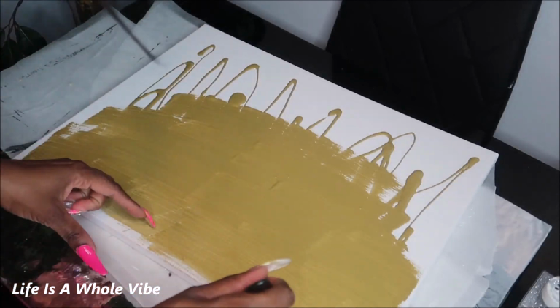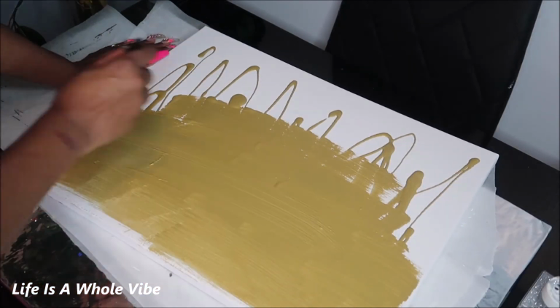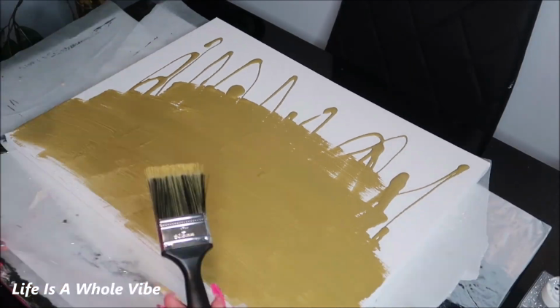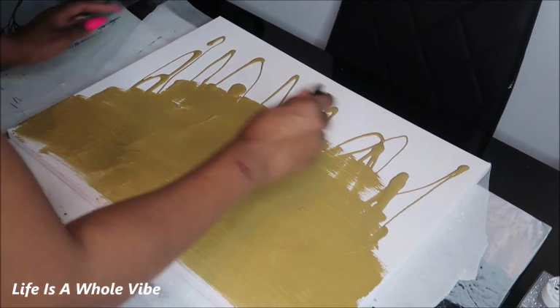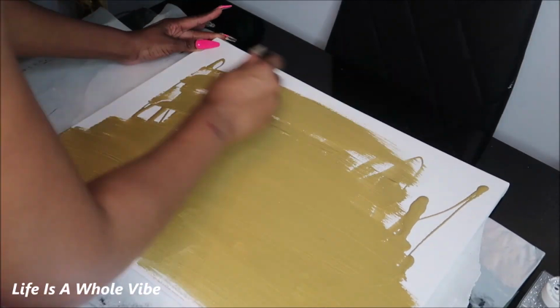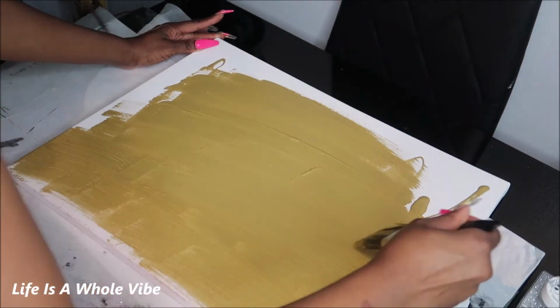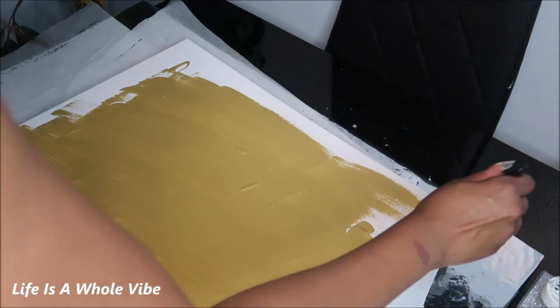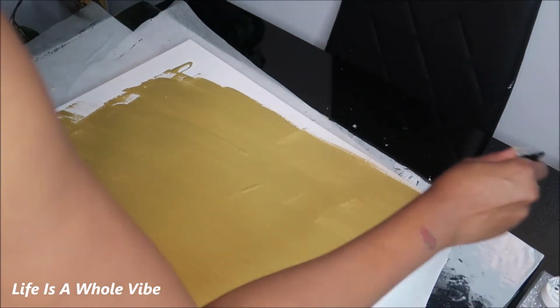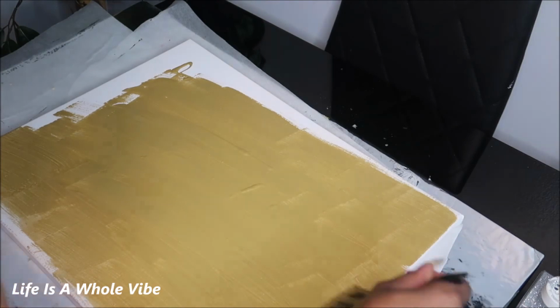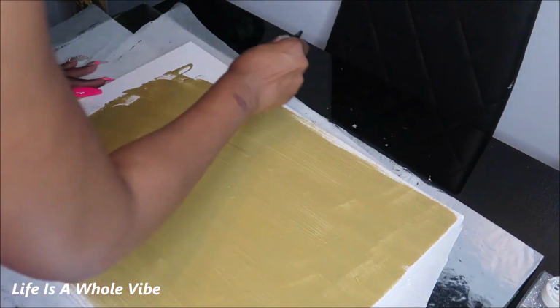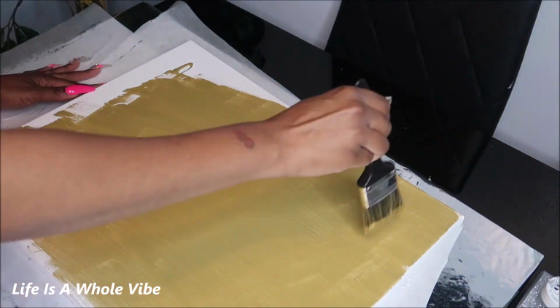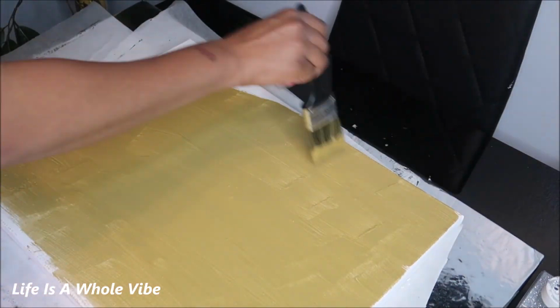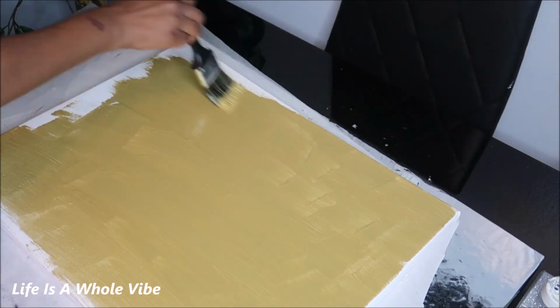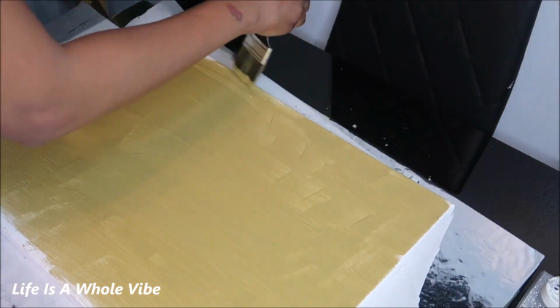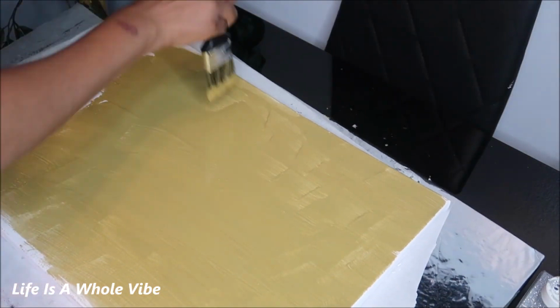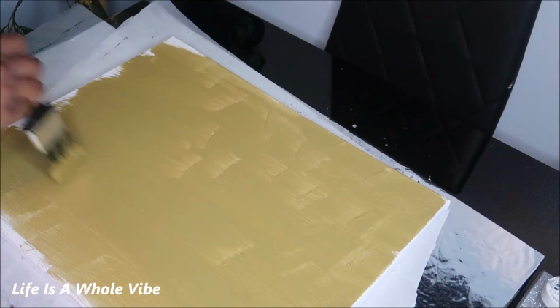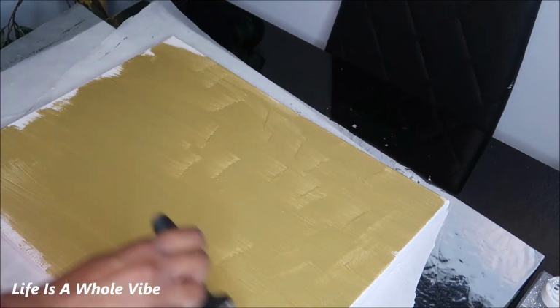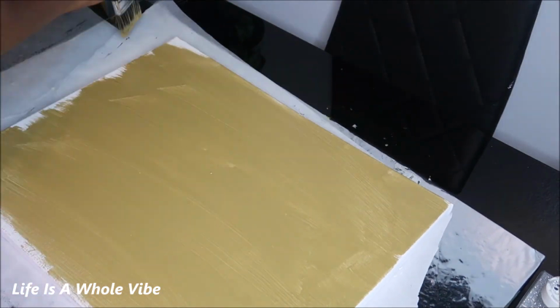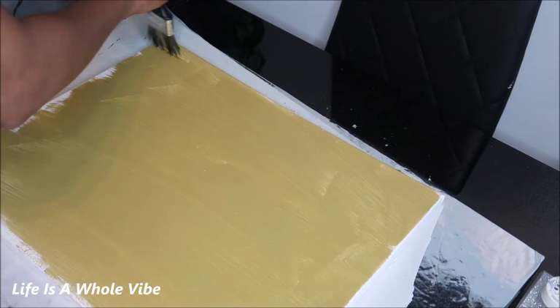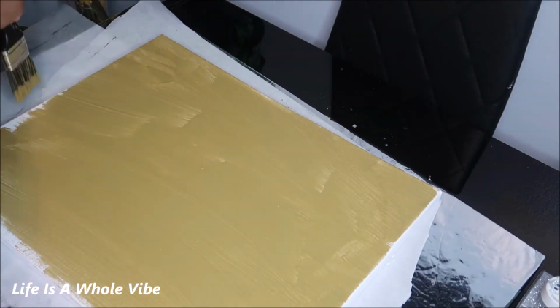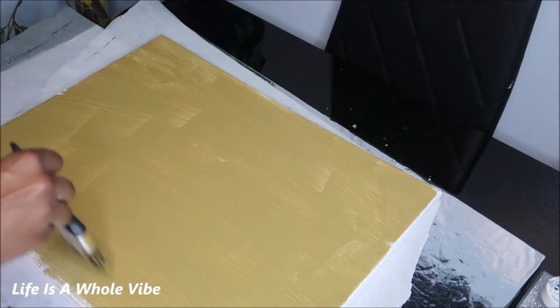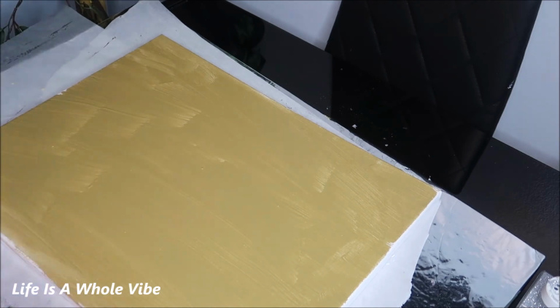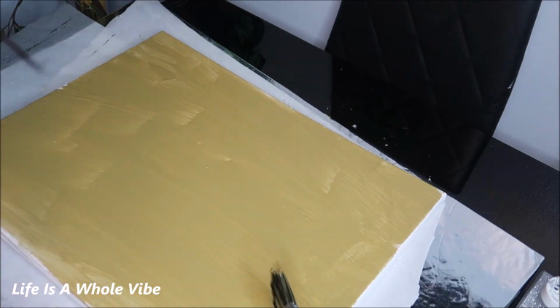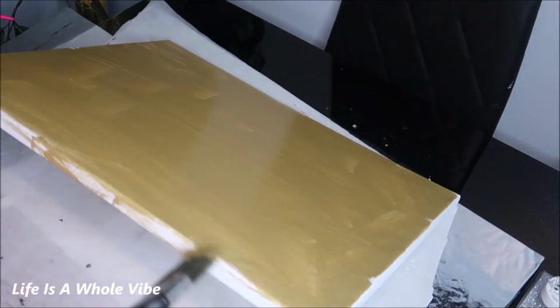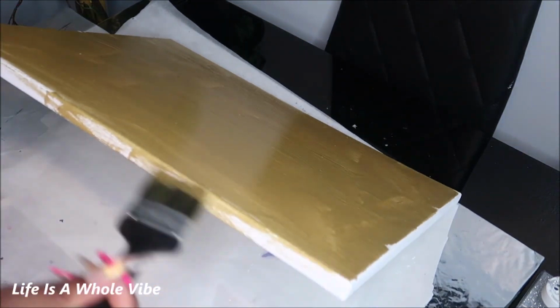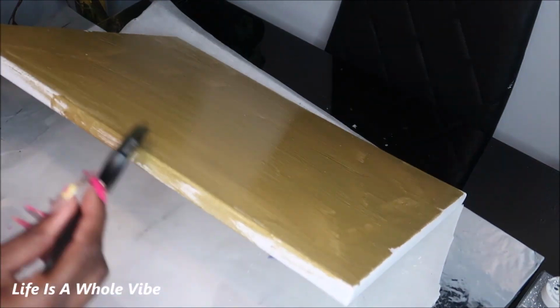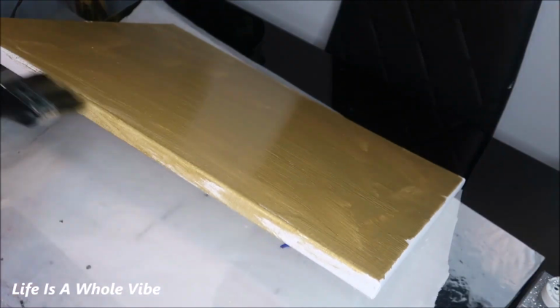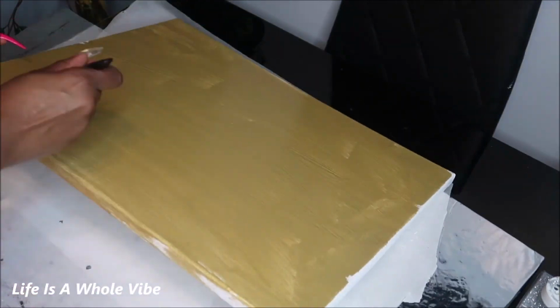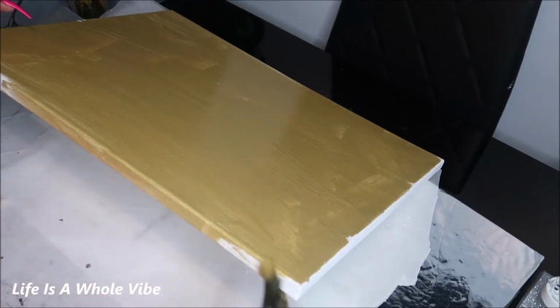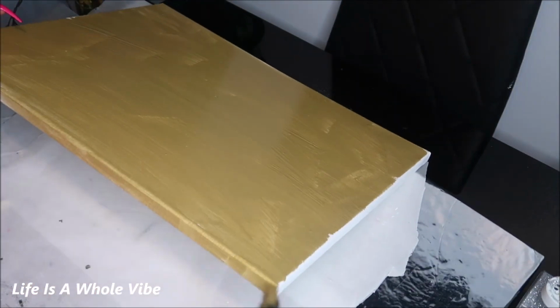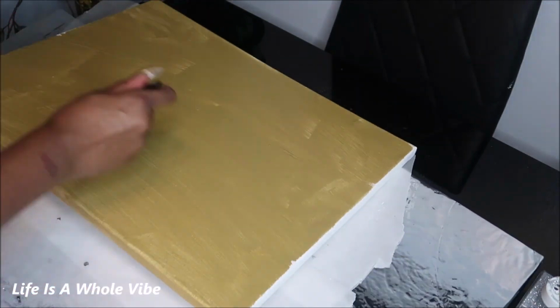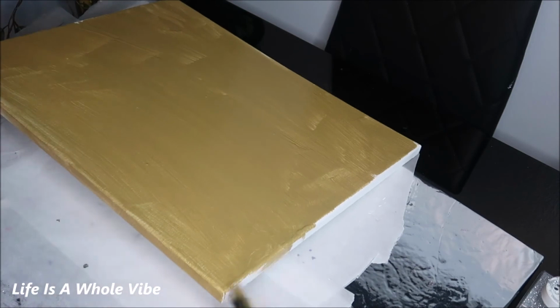While you're covering up your canvas with your paint, remember to go ahead and paint the edges as well. You want to make sure that there's paint covering the whole top side of the canvas as well as the edge on all four corners.